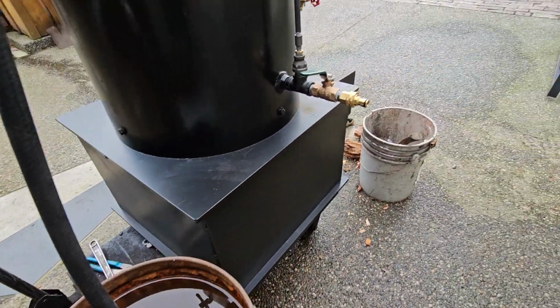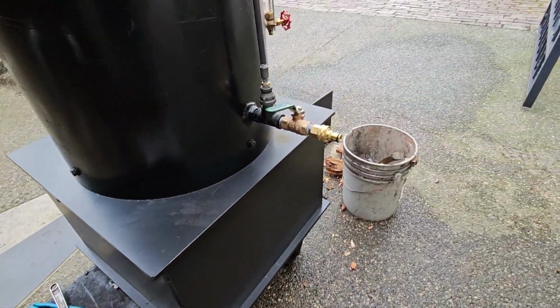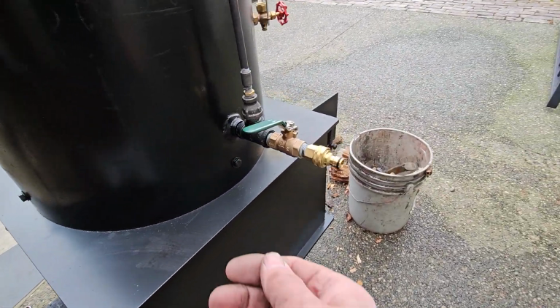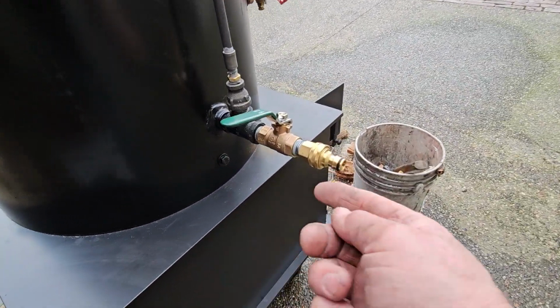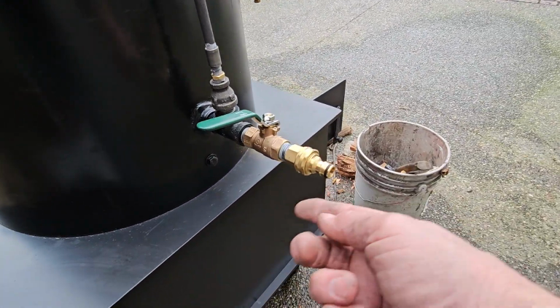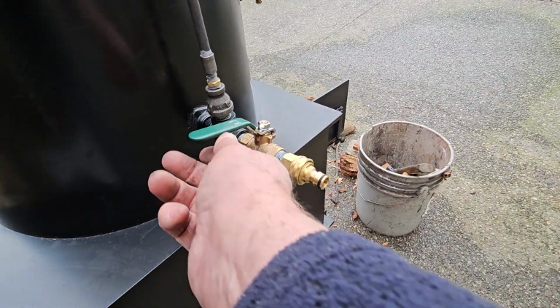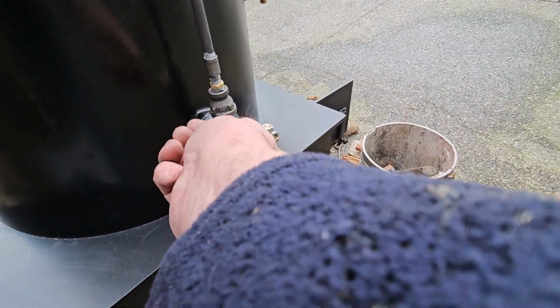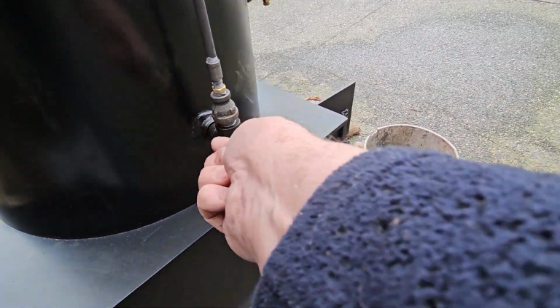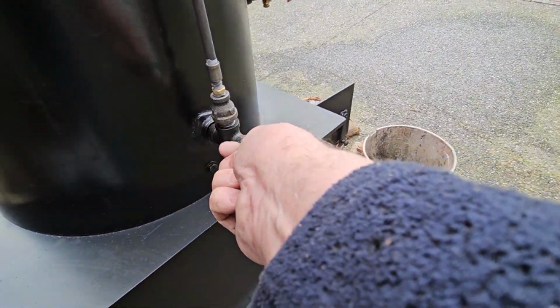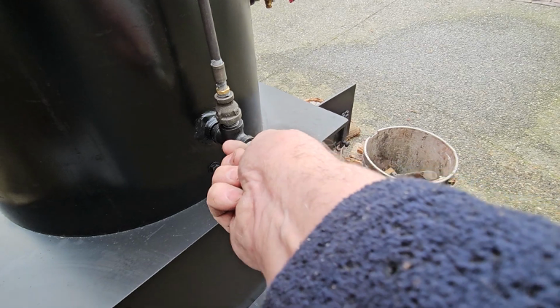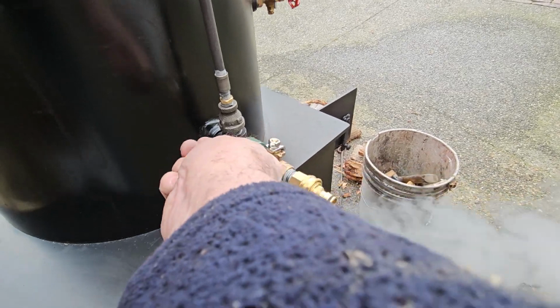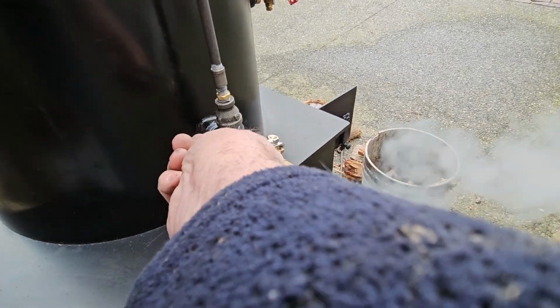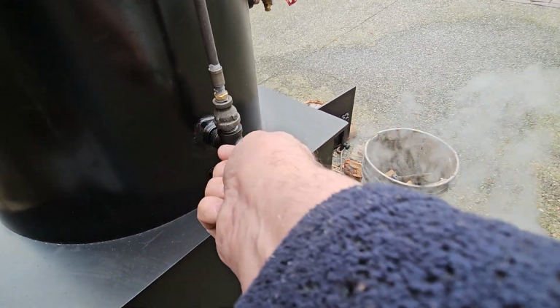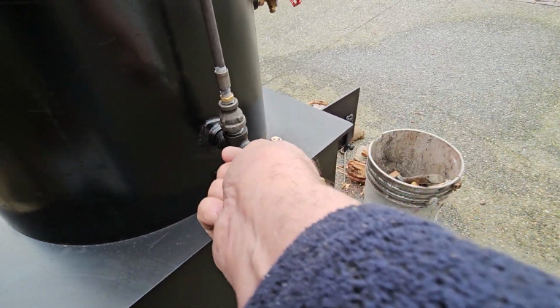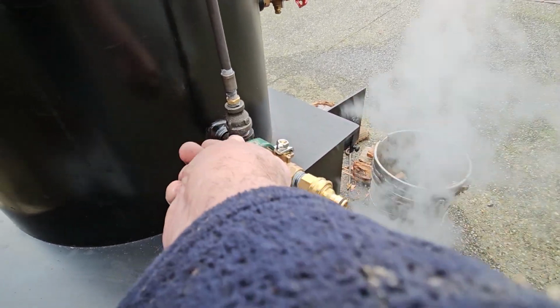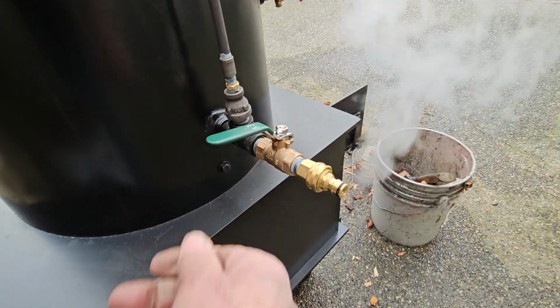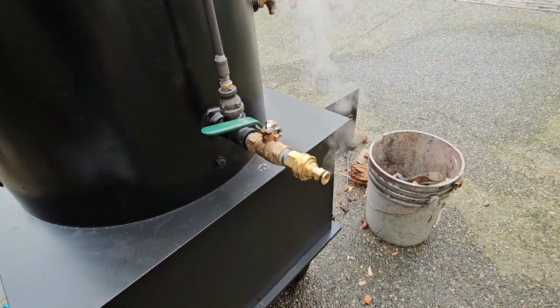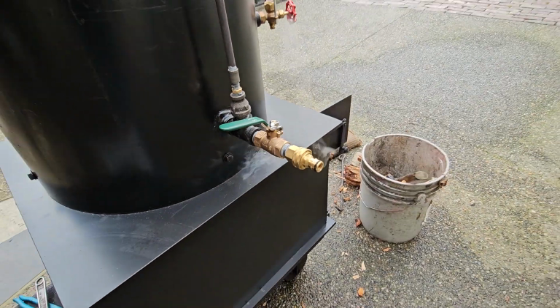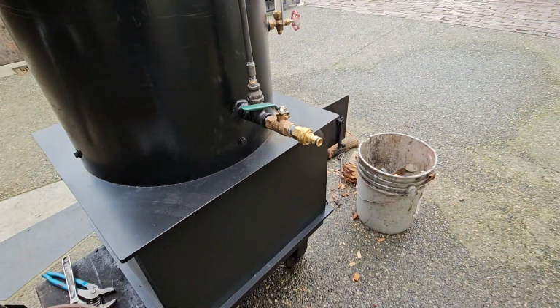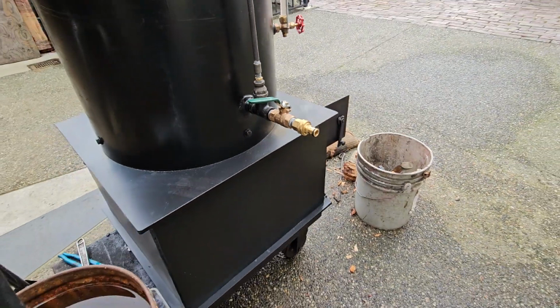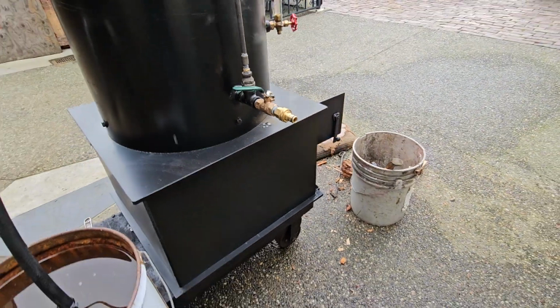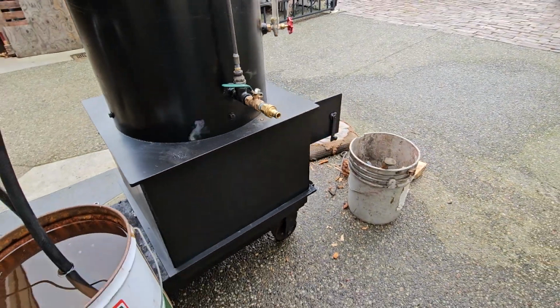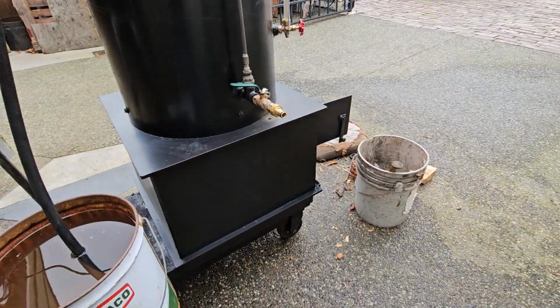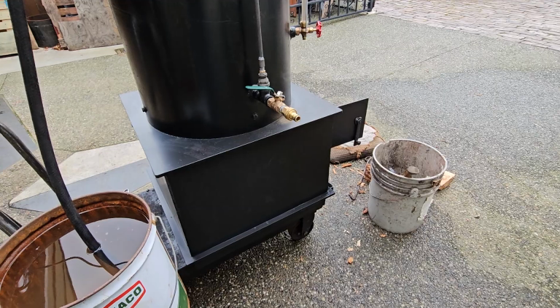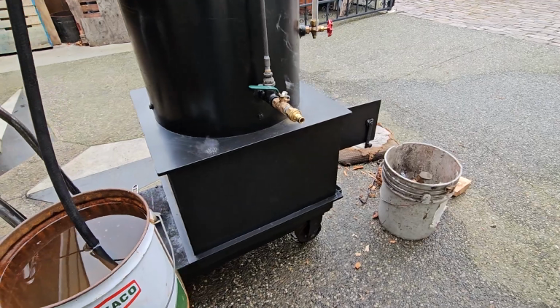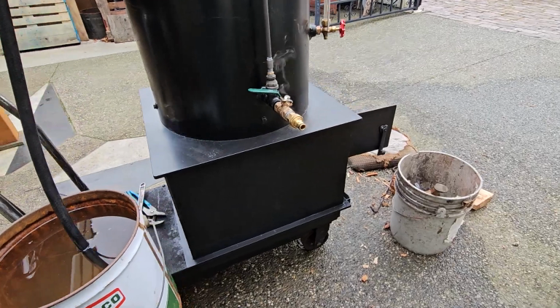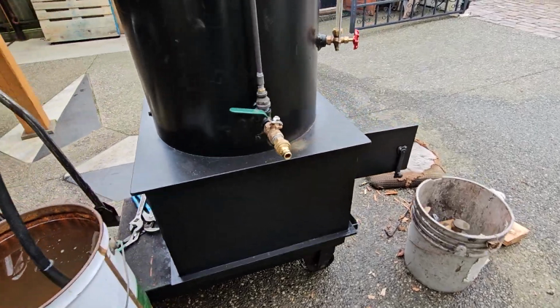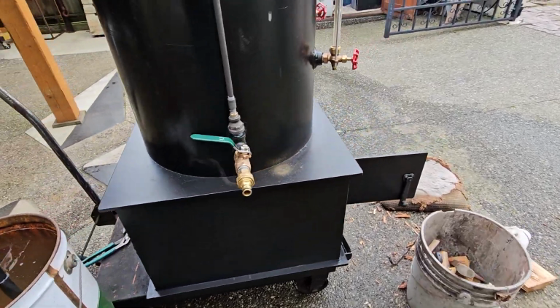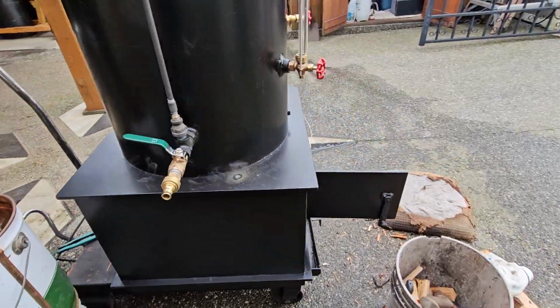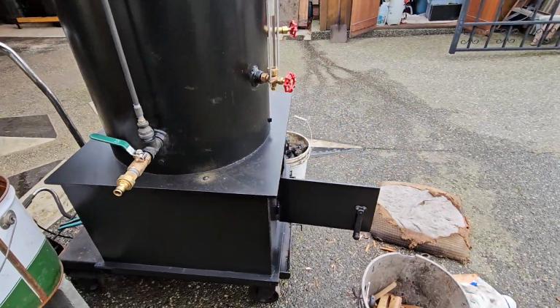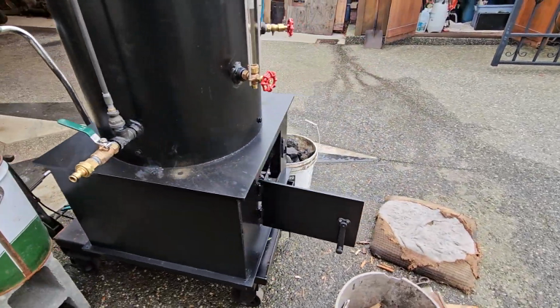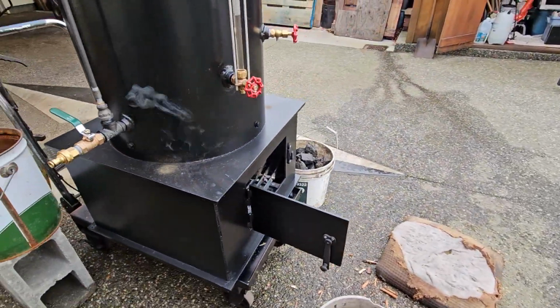I fill it with a hose clipped on there. Then I blow it down — blow down the valve on the boiler a couple of times while running it.